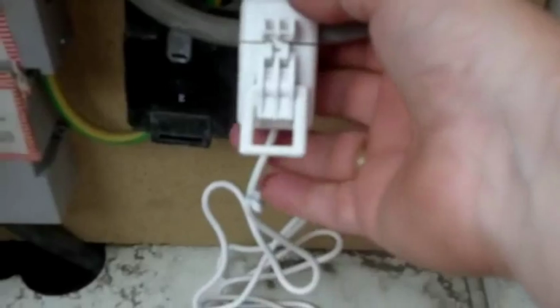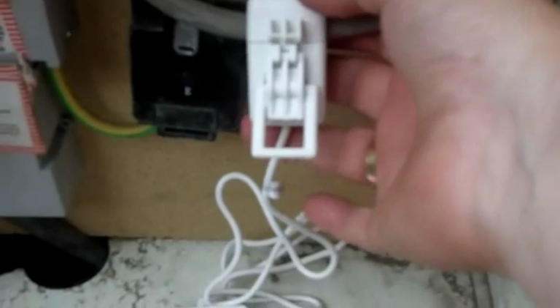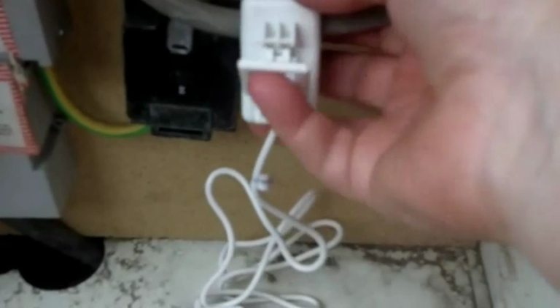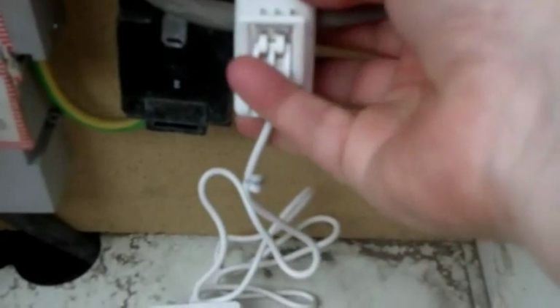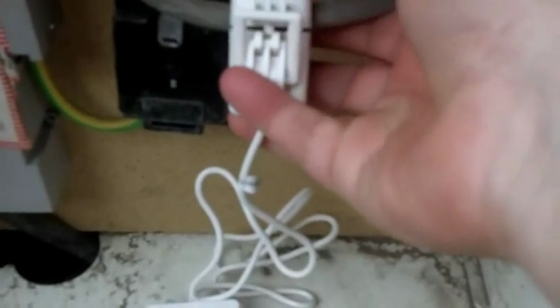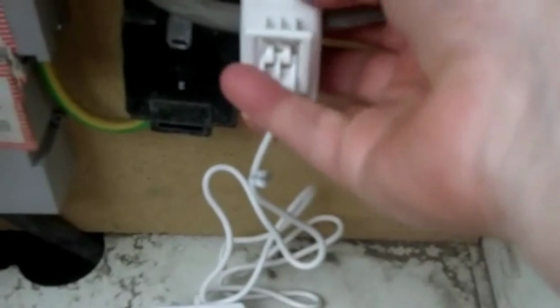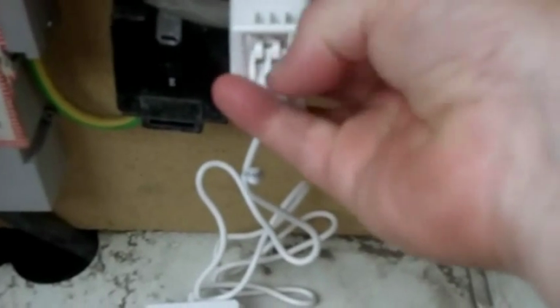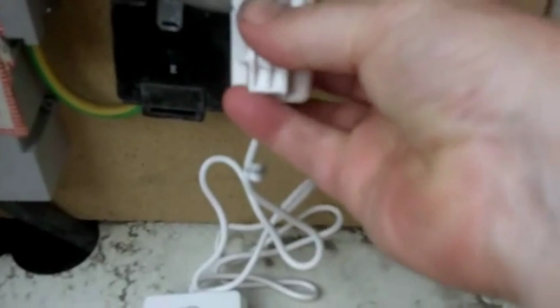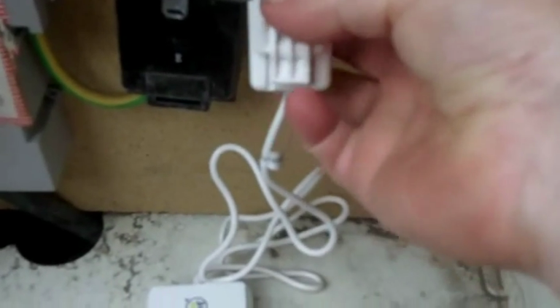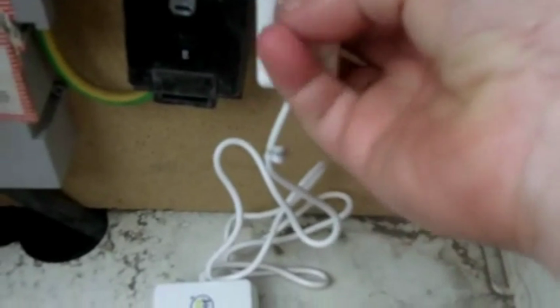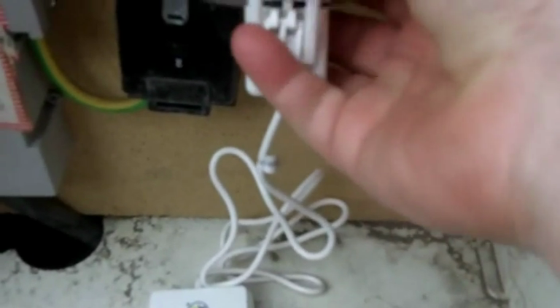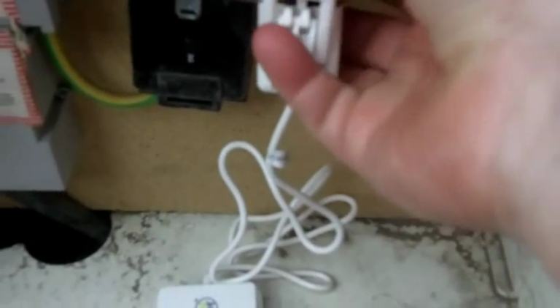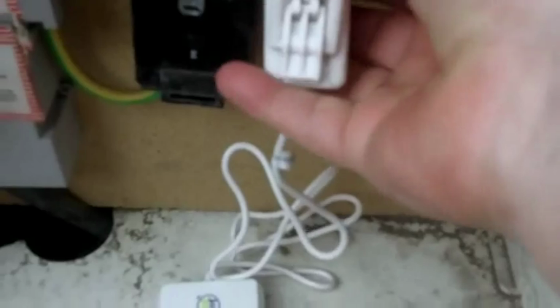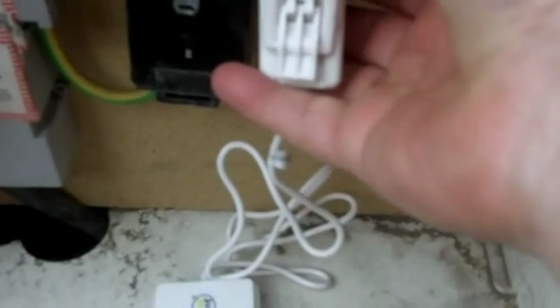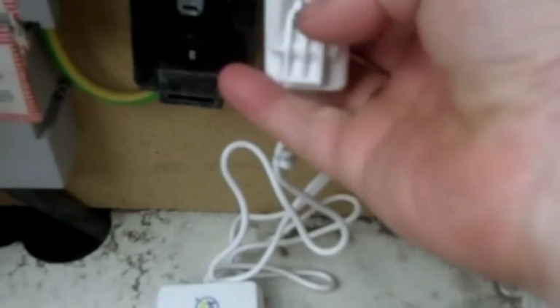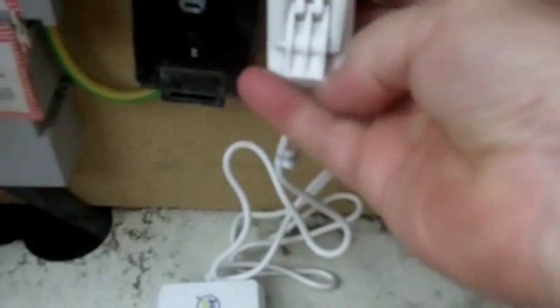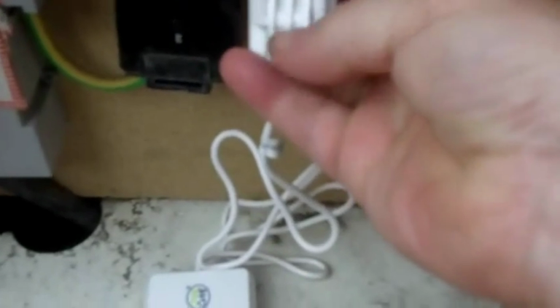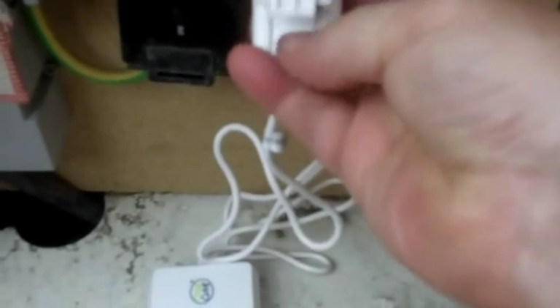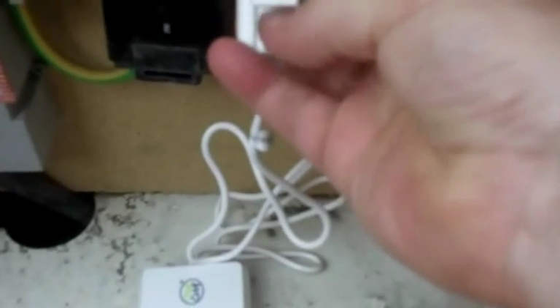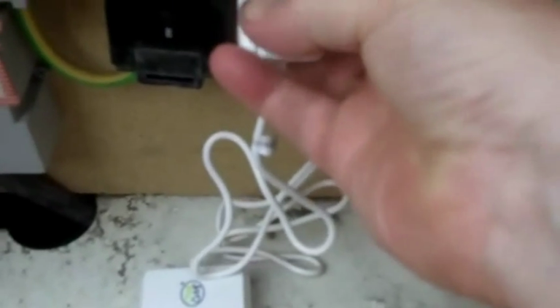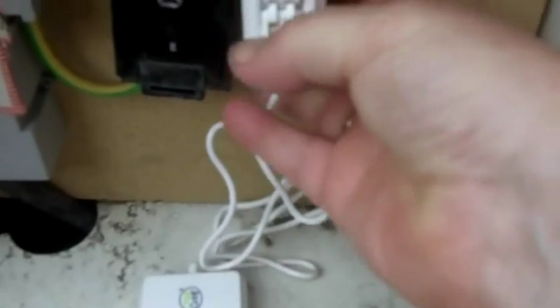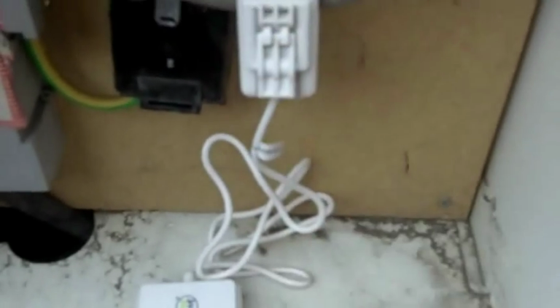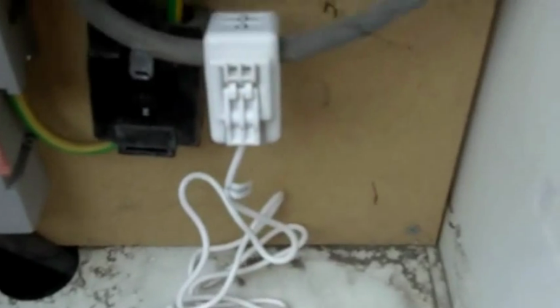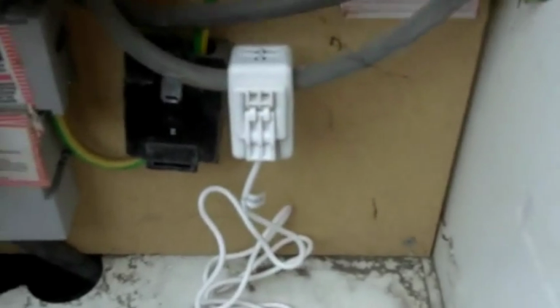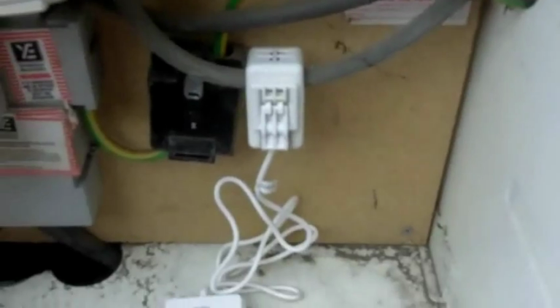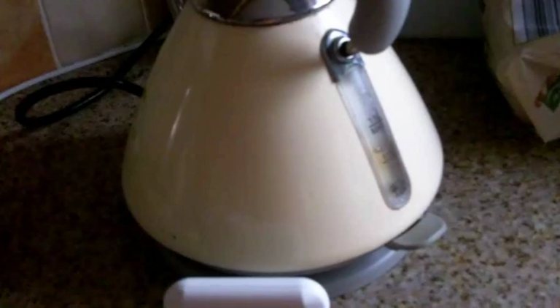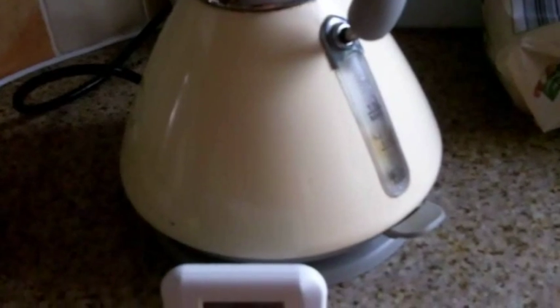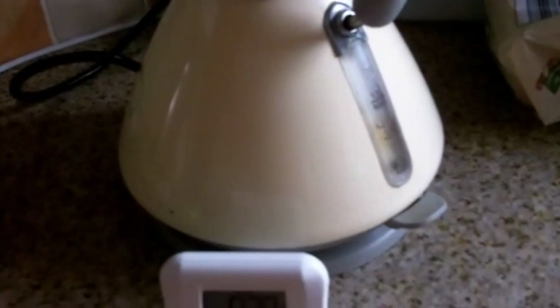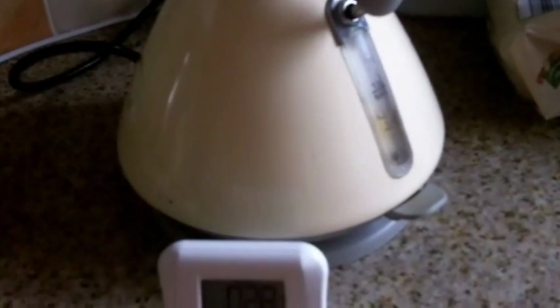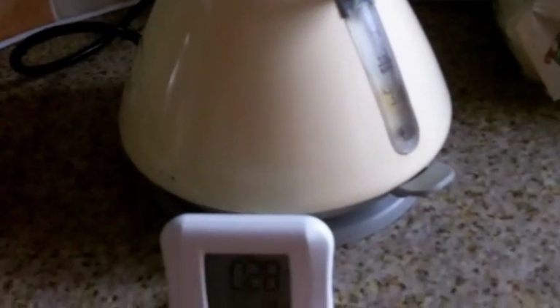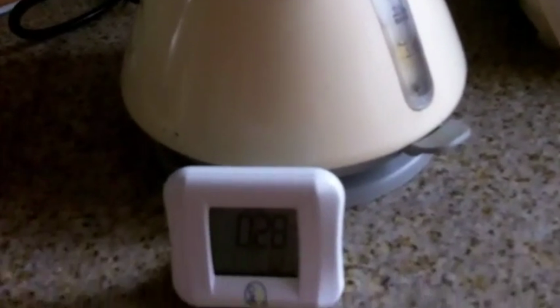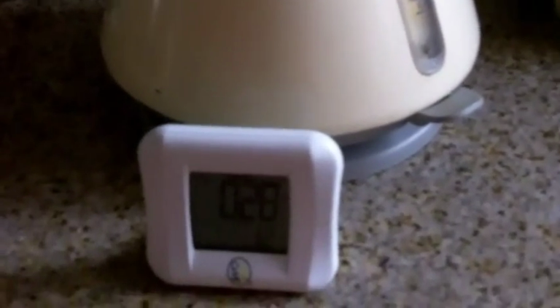Then go to your electricity meter, attach the transmitter to one of the two cables and then gently close the clip onto it. Don't force it in any way at all. It should fit just nicely. And that will start transmitting.